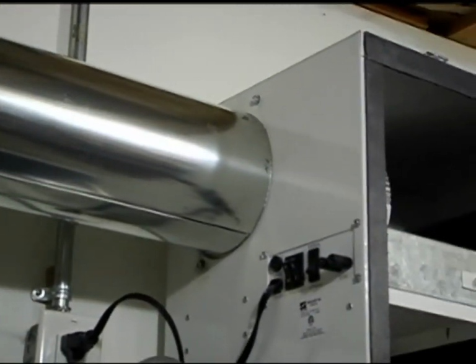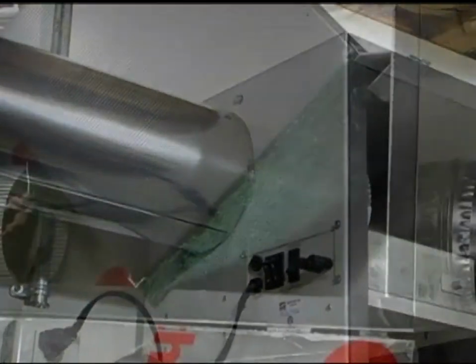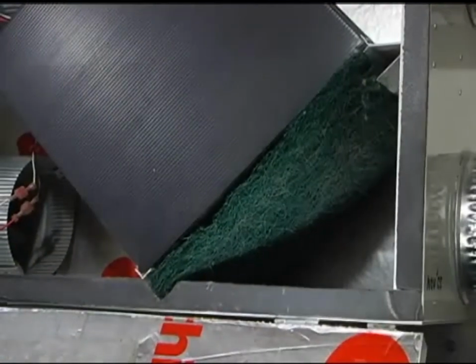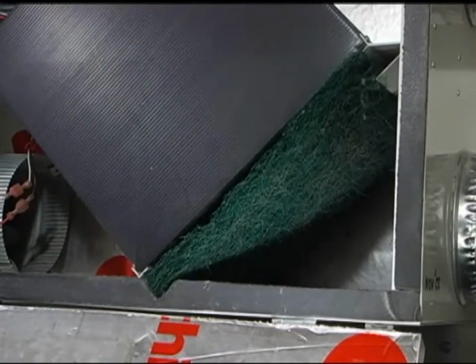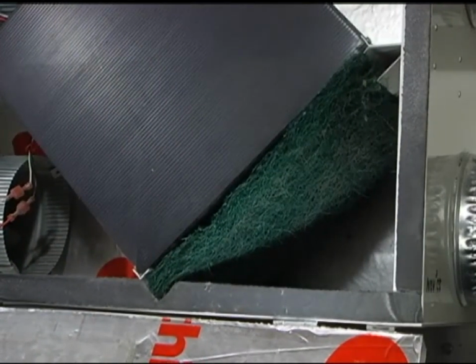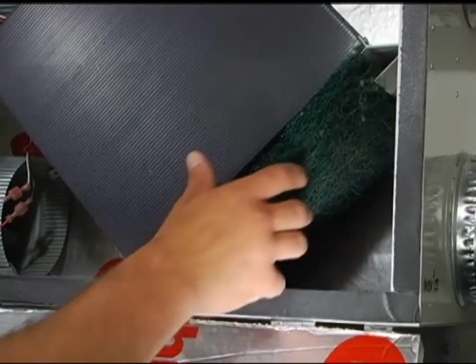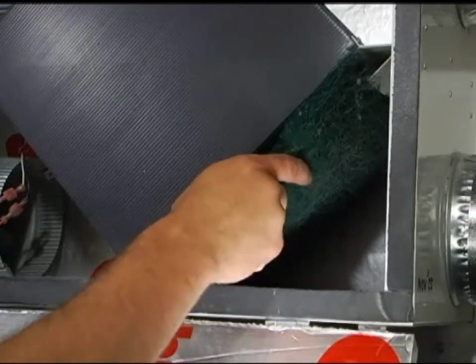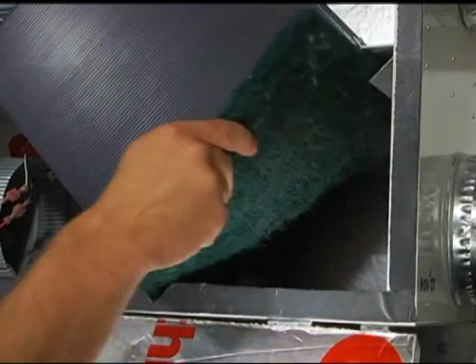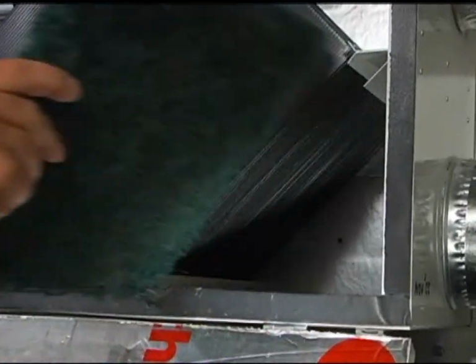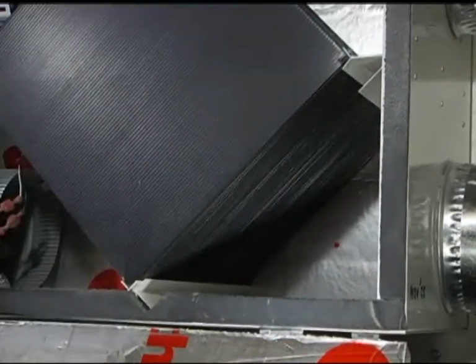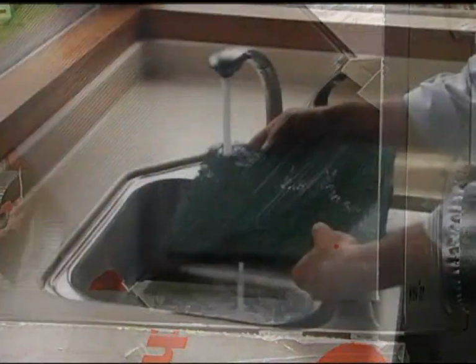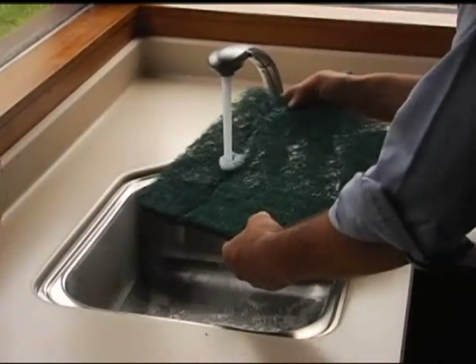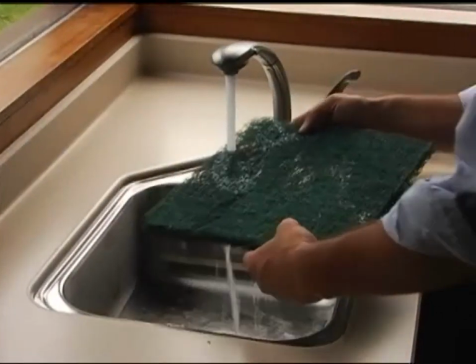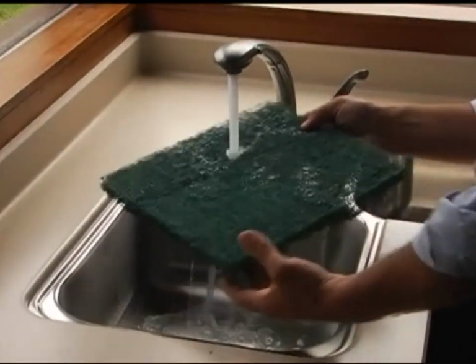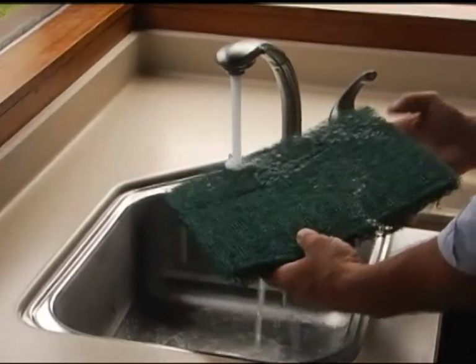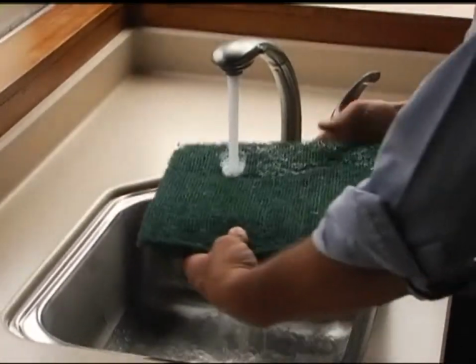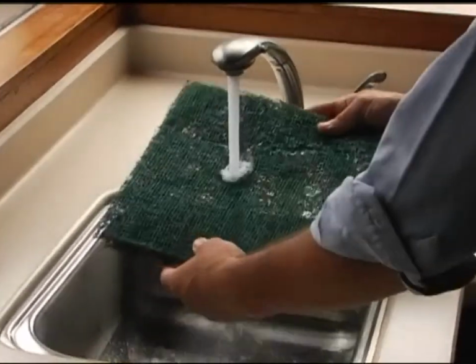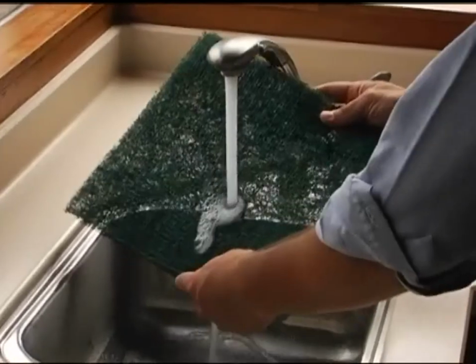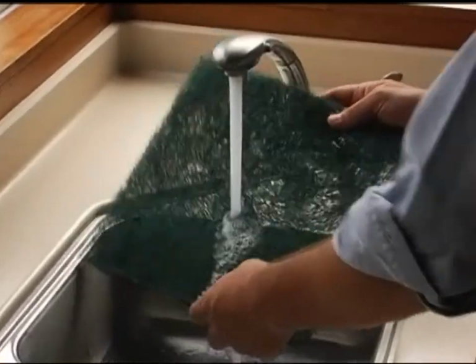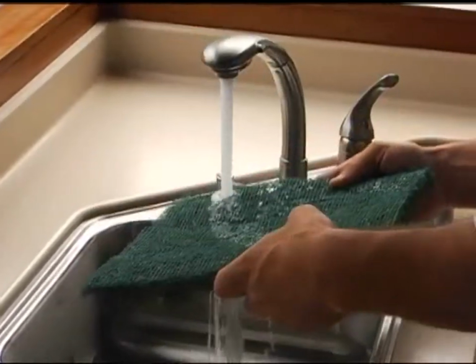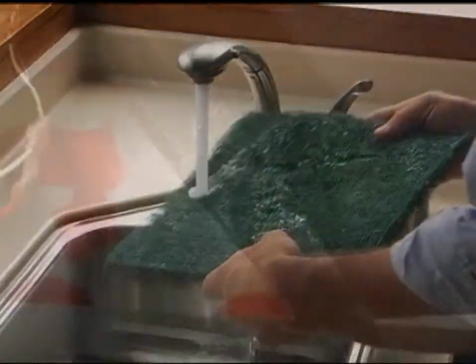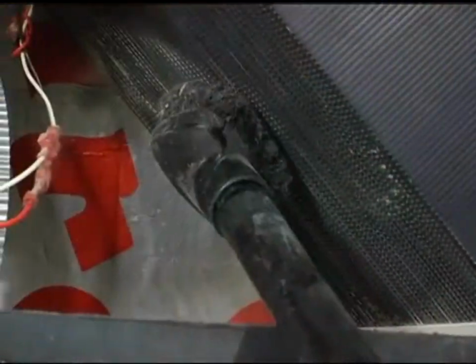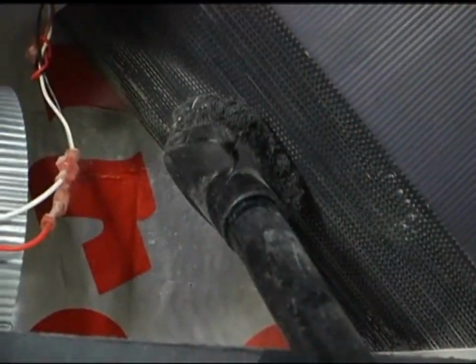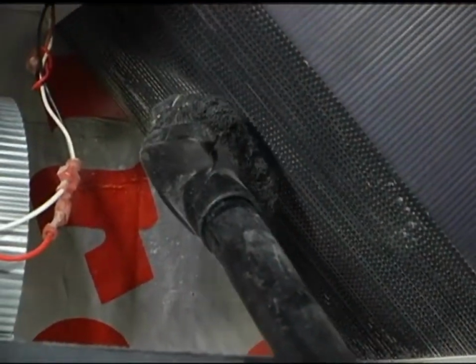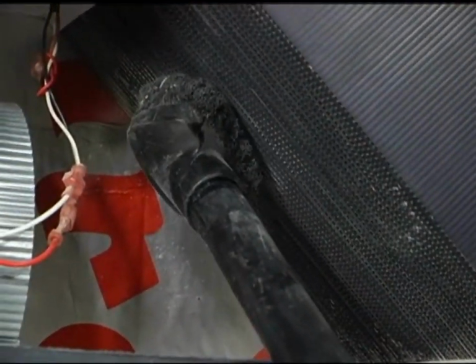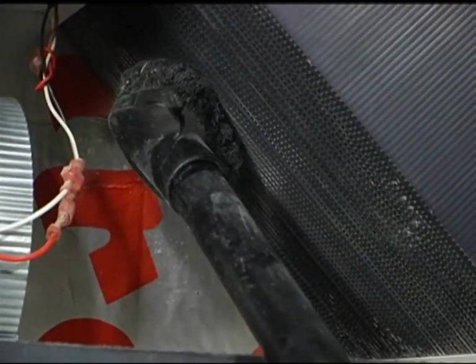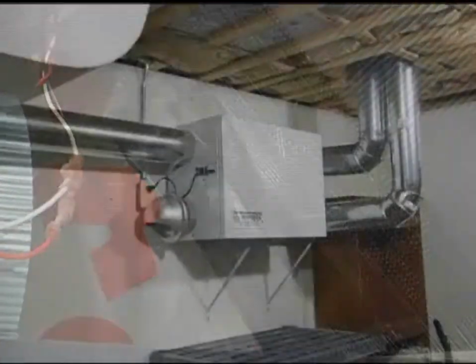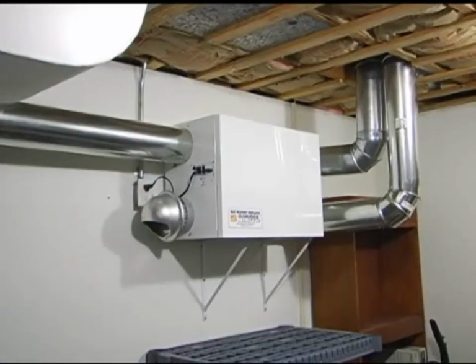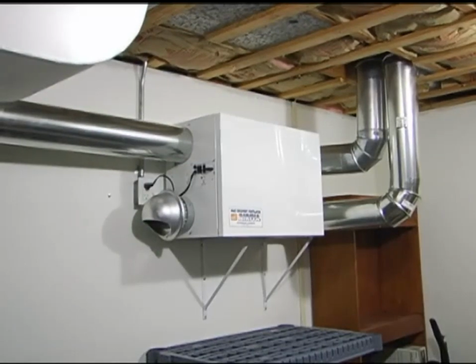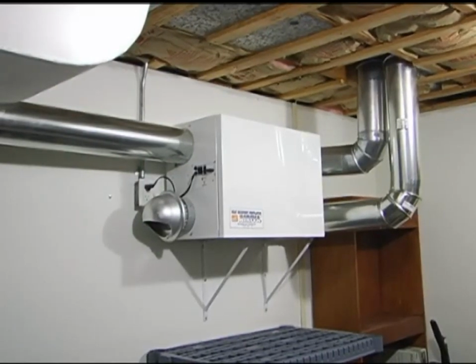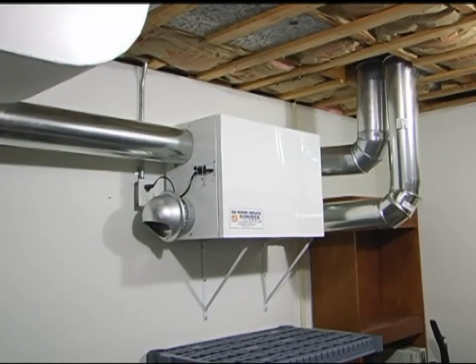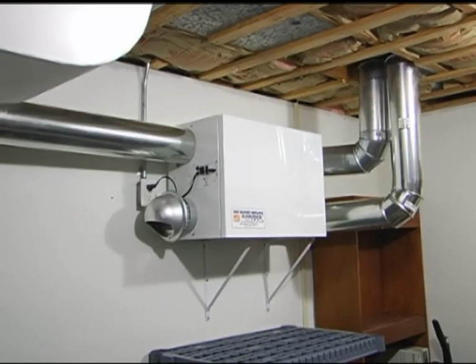Maintaining an HRV is simple — just remove the washable filter and clean it every one to three months. Depending on the model, an HRV can recover 75% or more of the heat in the outgoing stream, making these ventilators a lot easier on your budget.